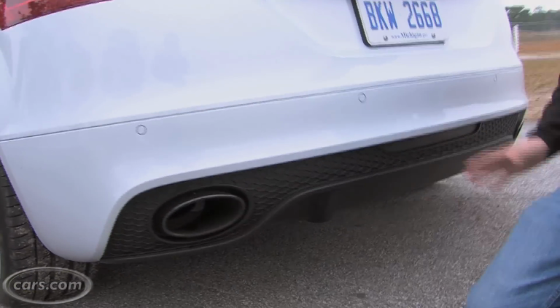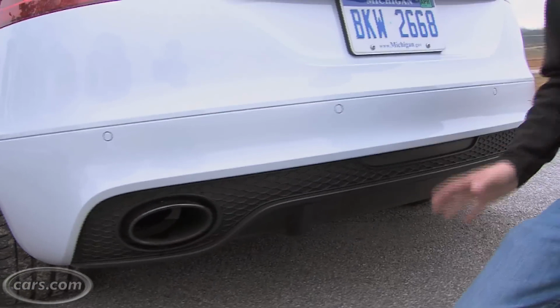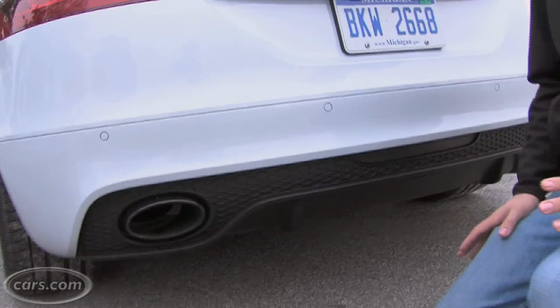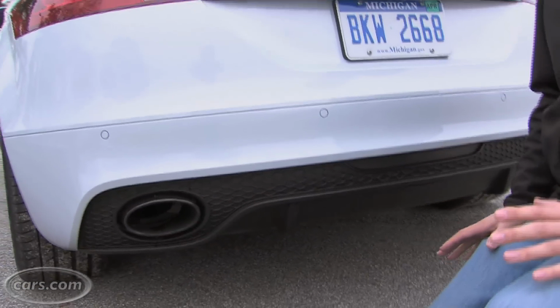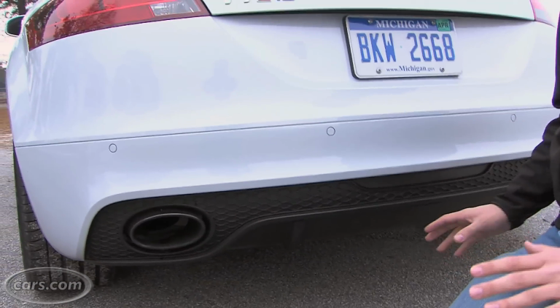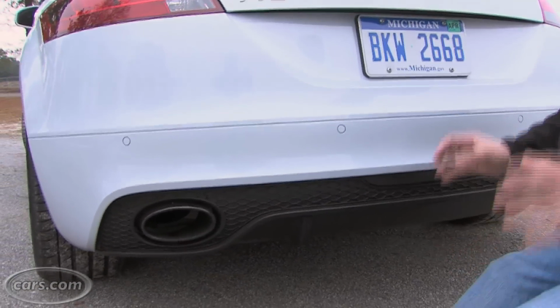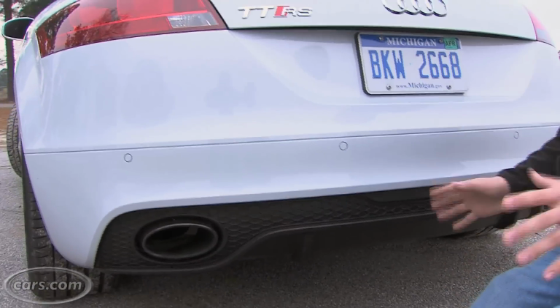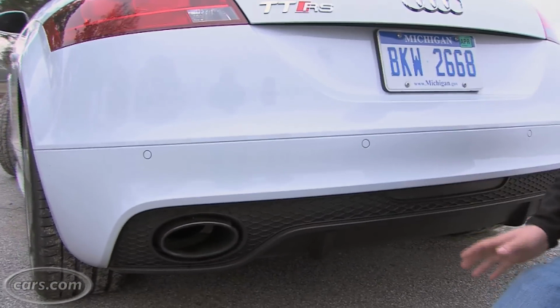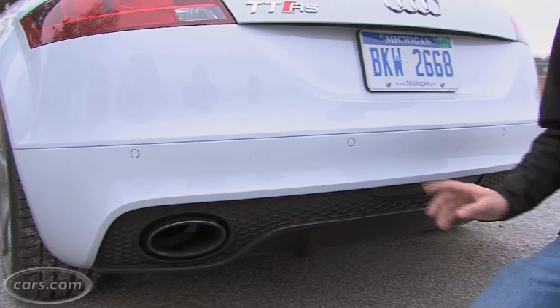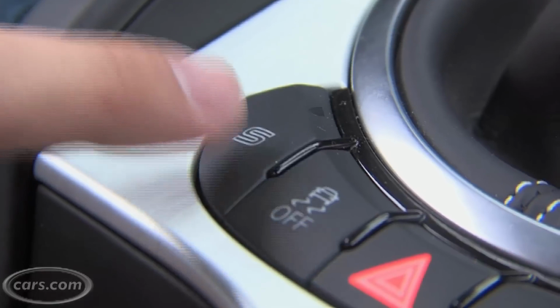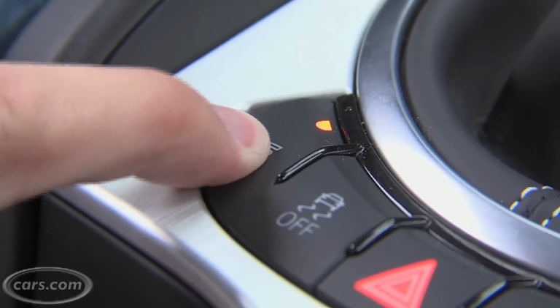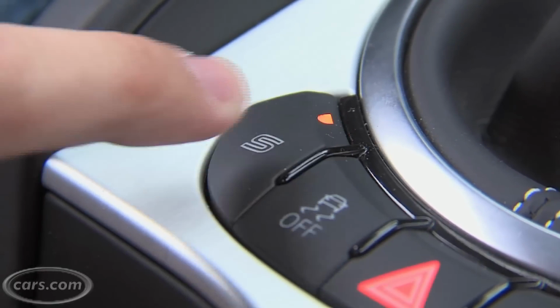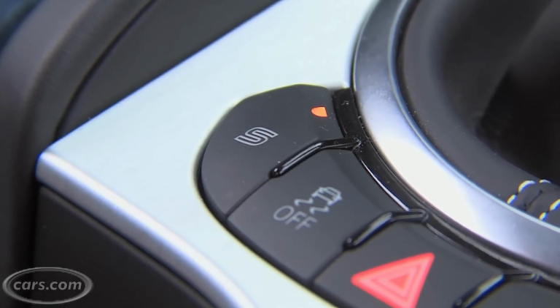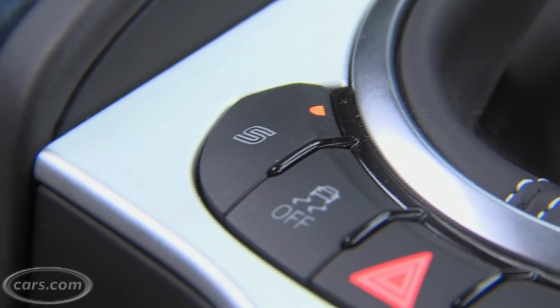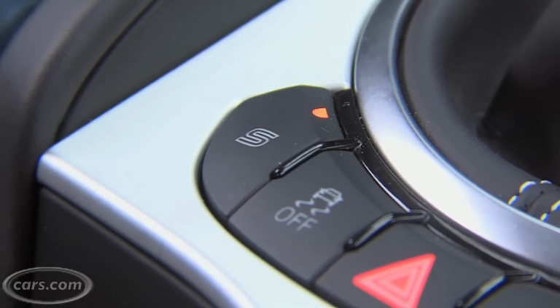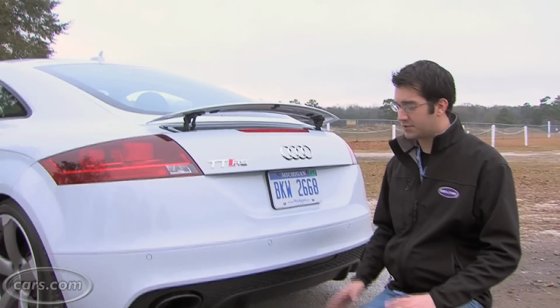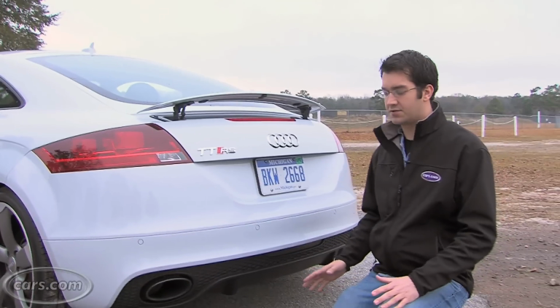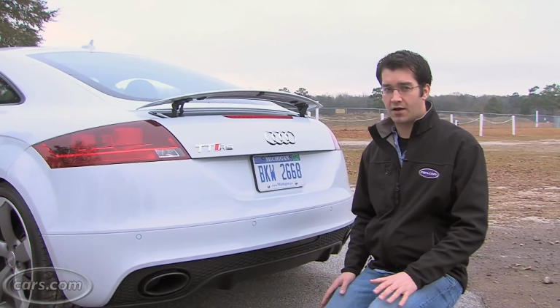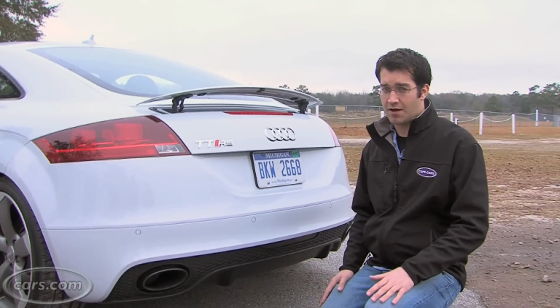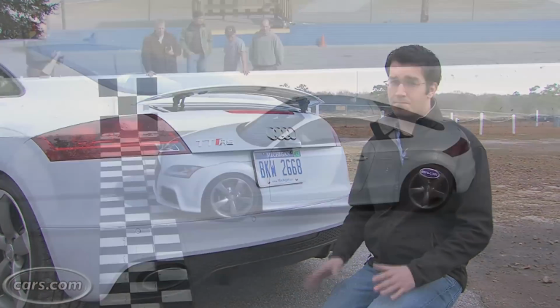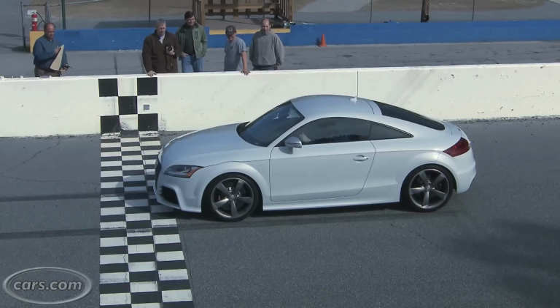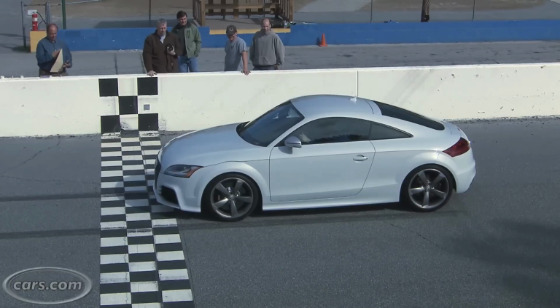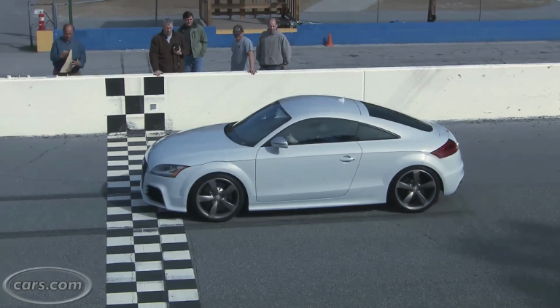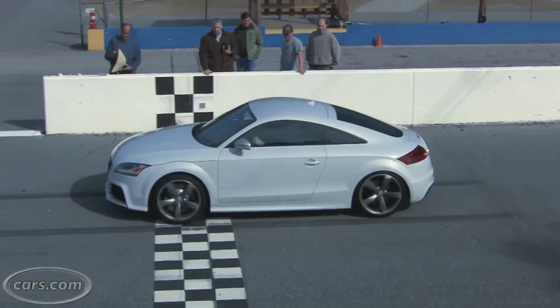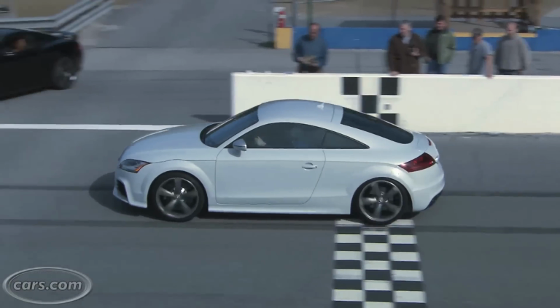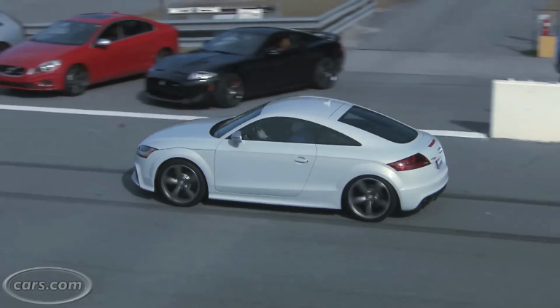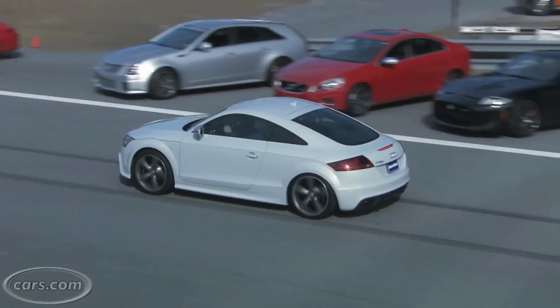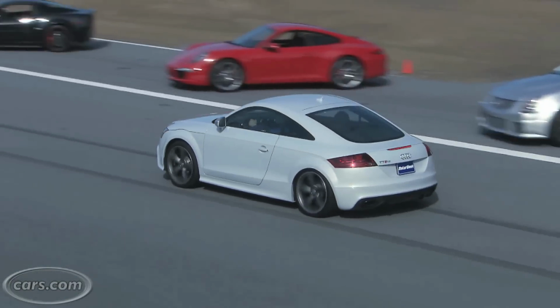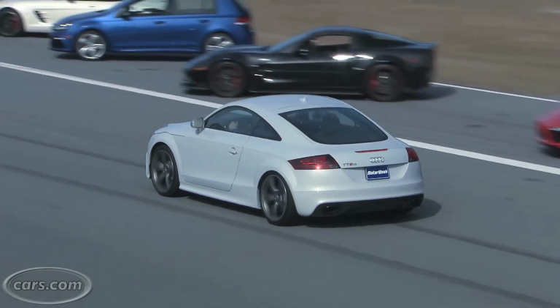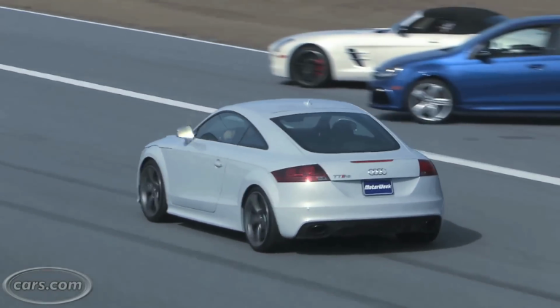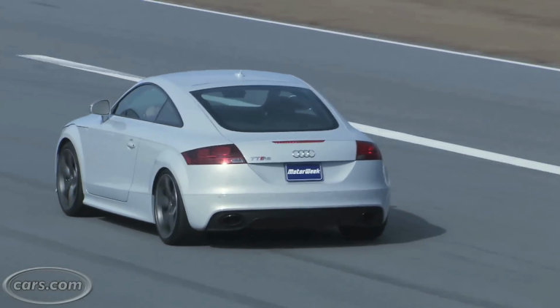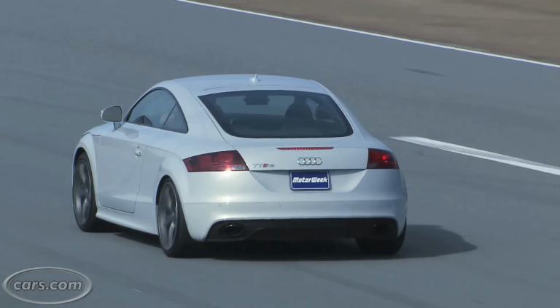The exhaust itself has flaps in it, and when you hit the sports mode button, it opens up those flaps and changes the exhaust sound. It's much louder than other TT models and has a really distinct note with the five-cylinder engine.